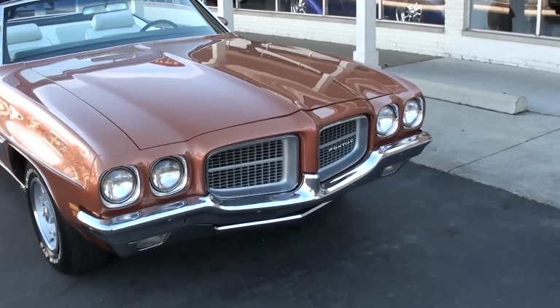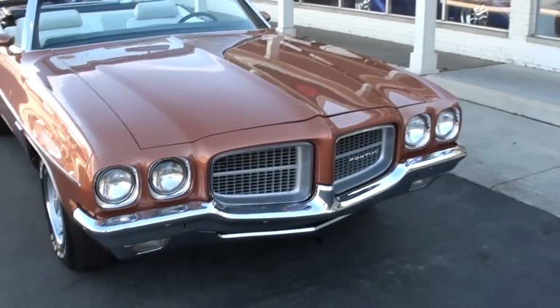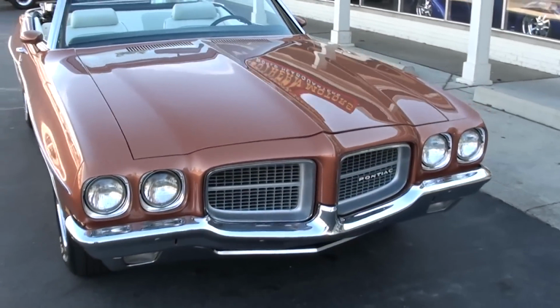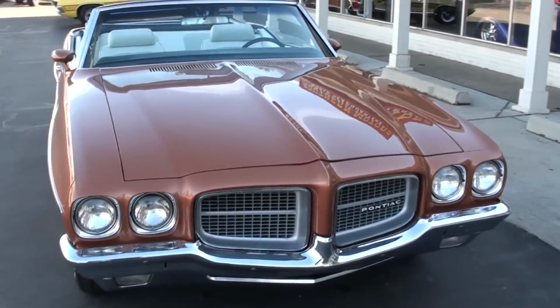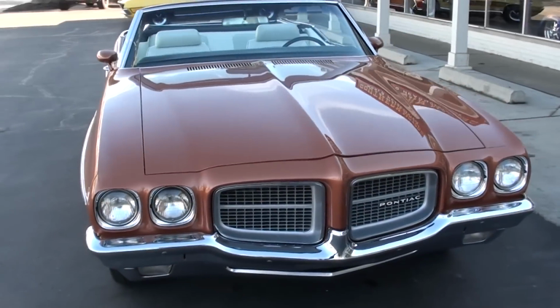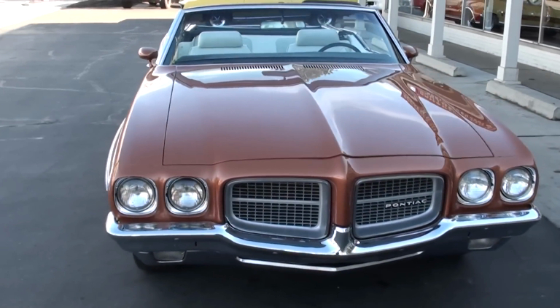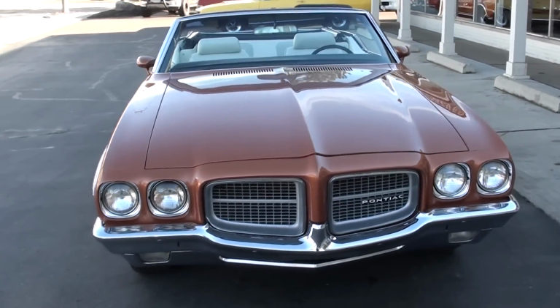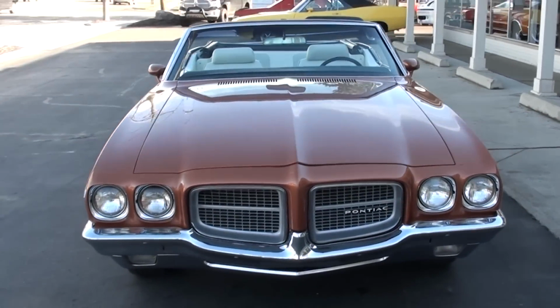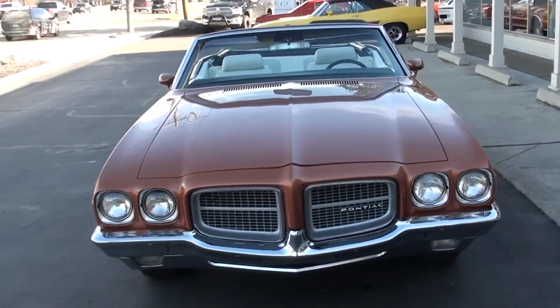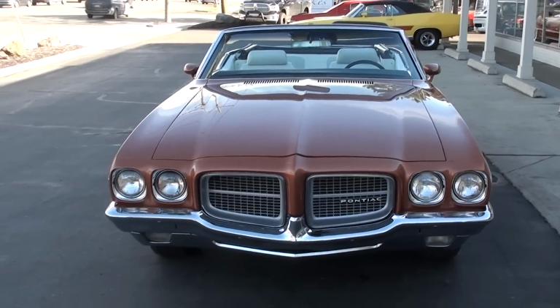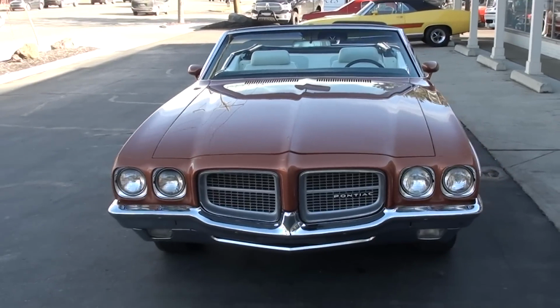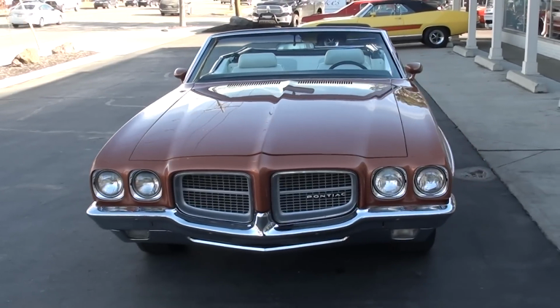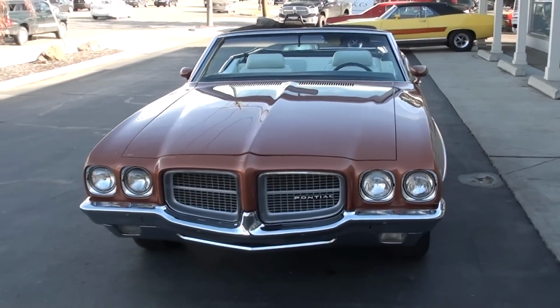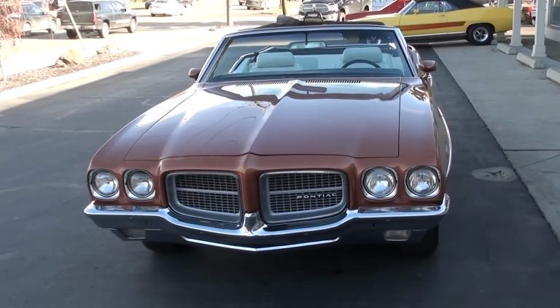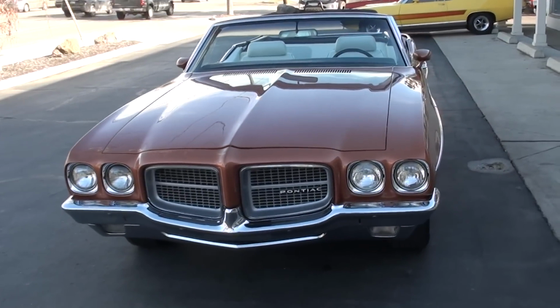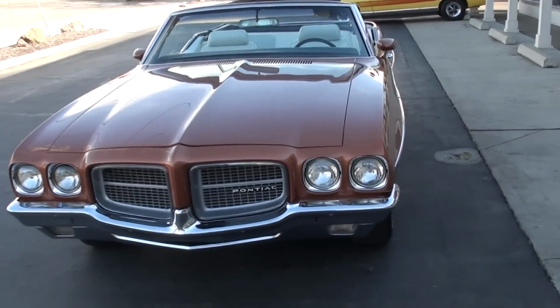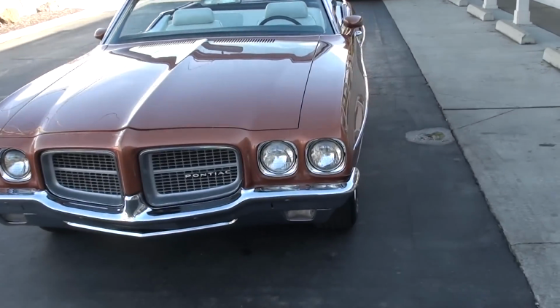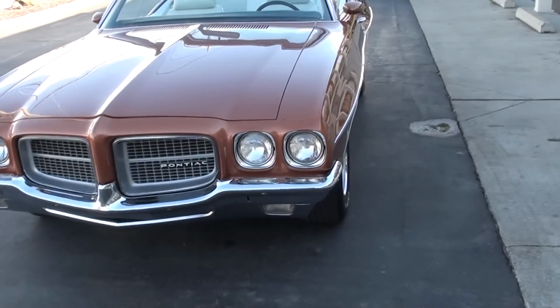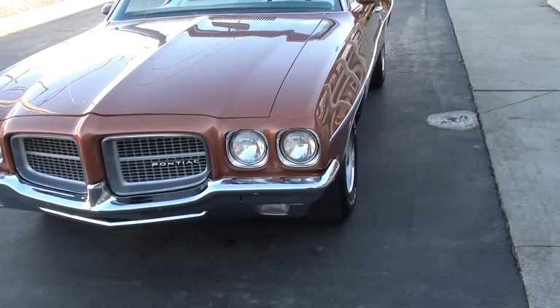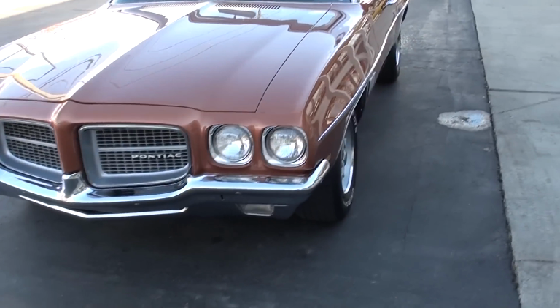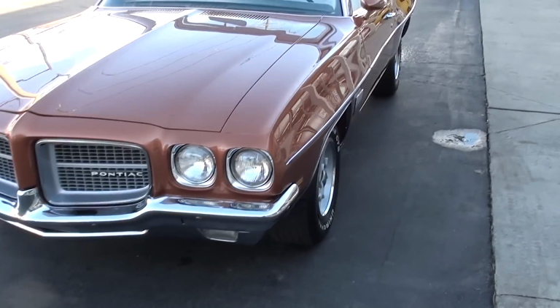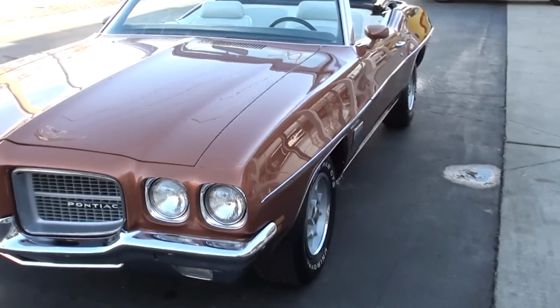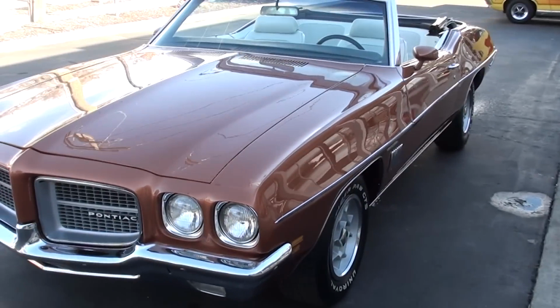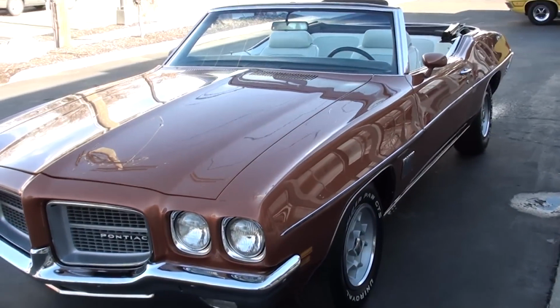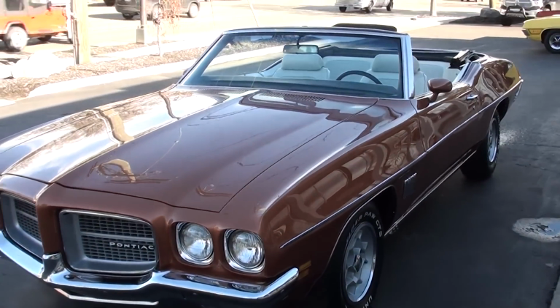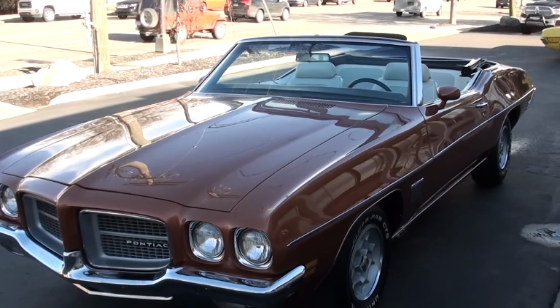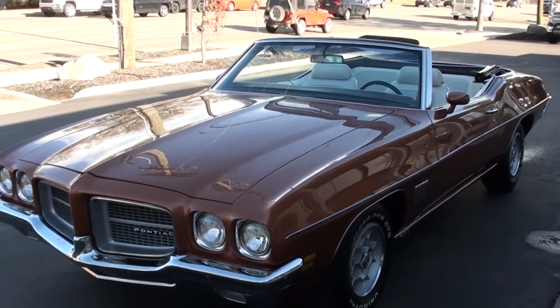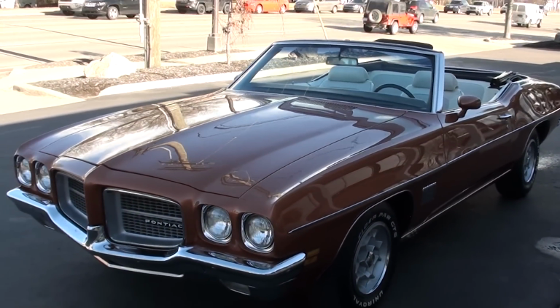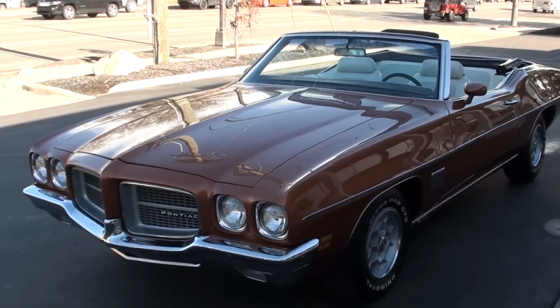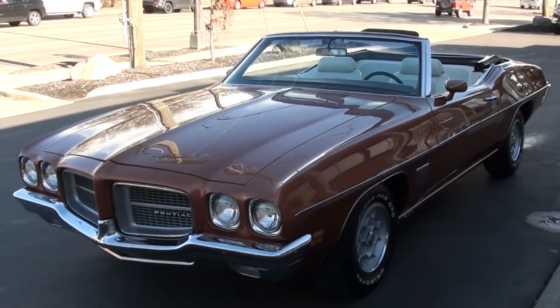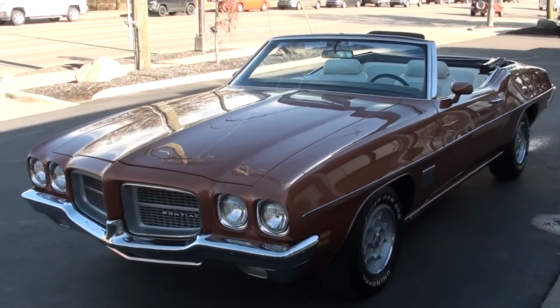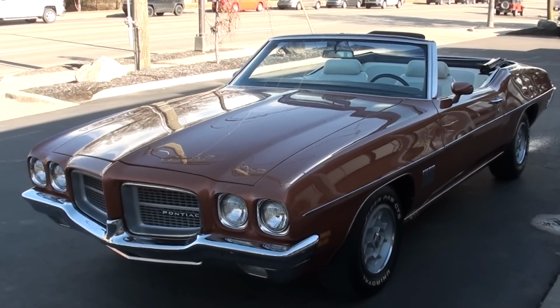Today we're going to take a look at a gorgeous 1971 Pontiac Le Mans Sport. Just a beautiful car. I cannot tell you how much I love this car.